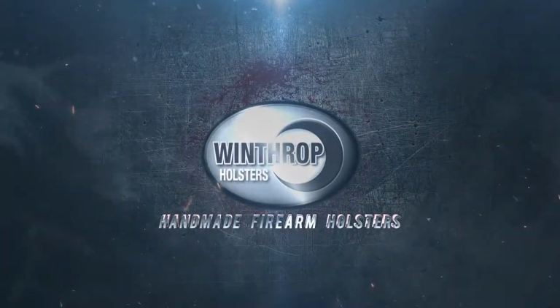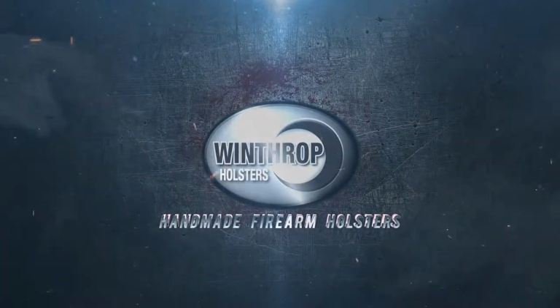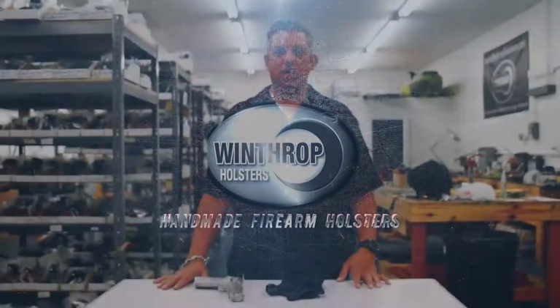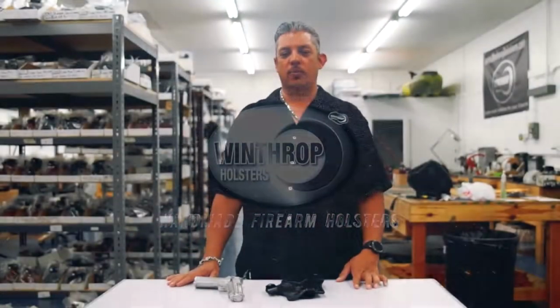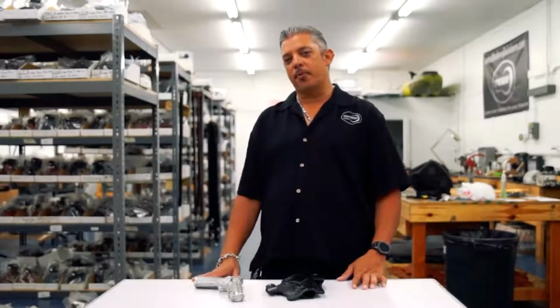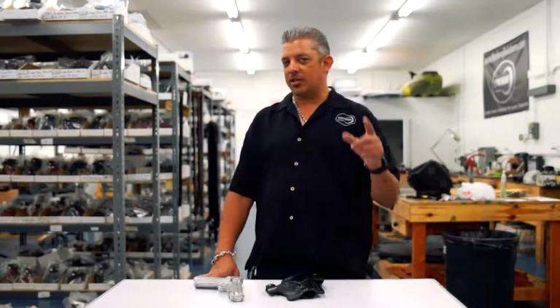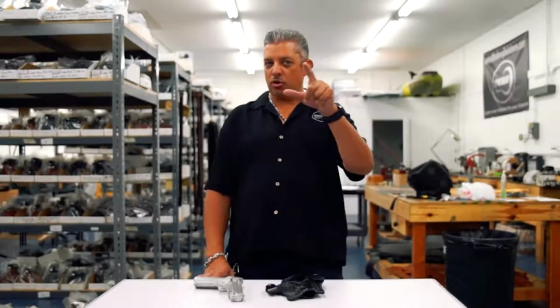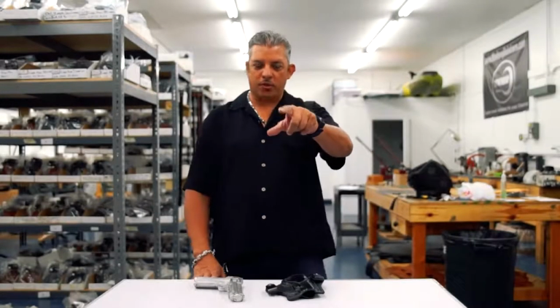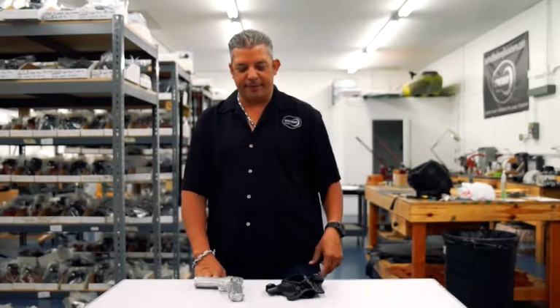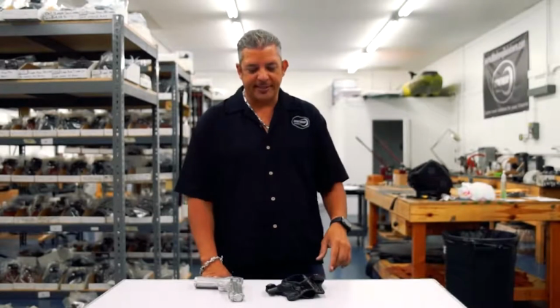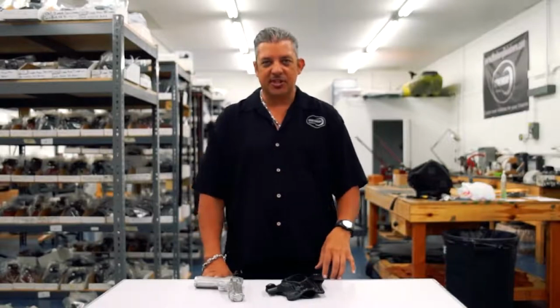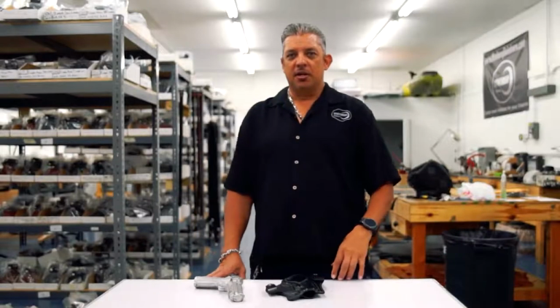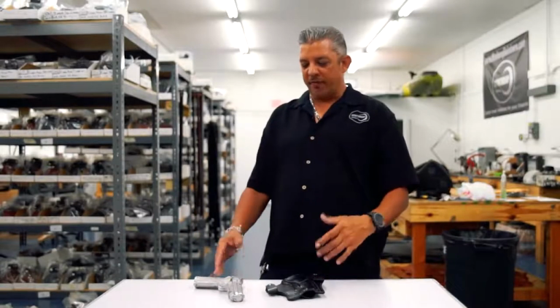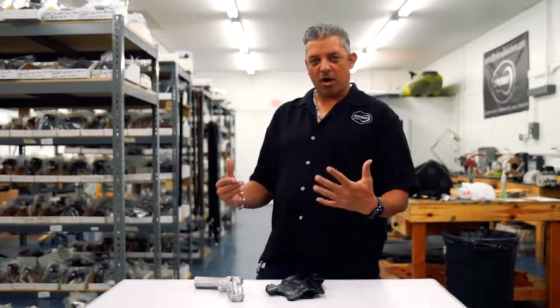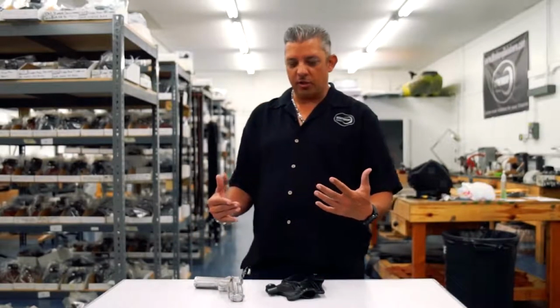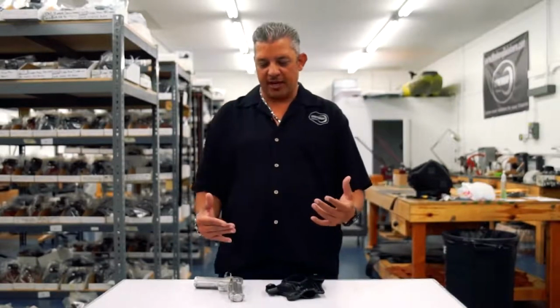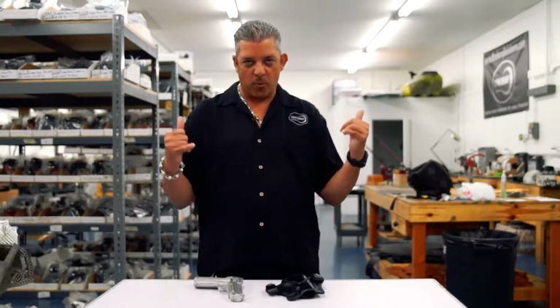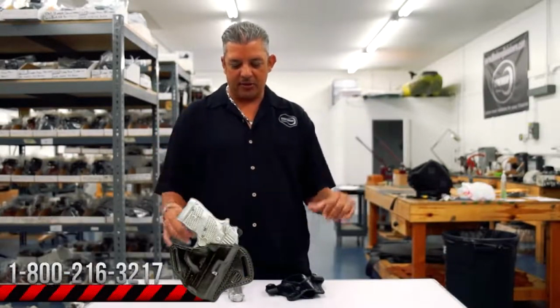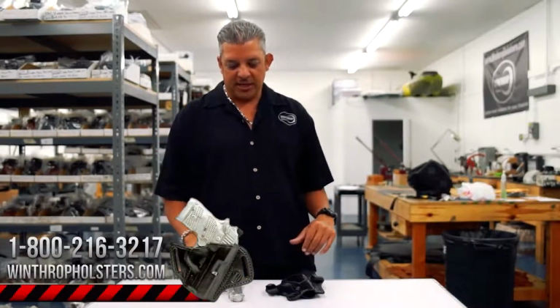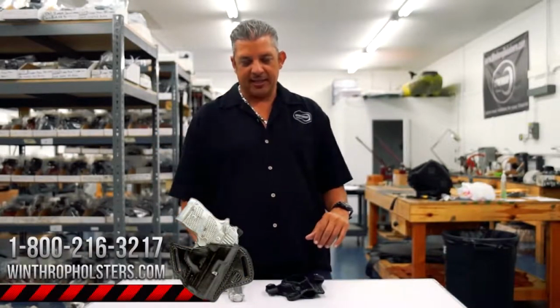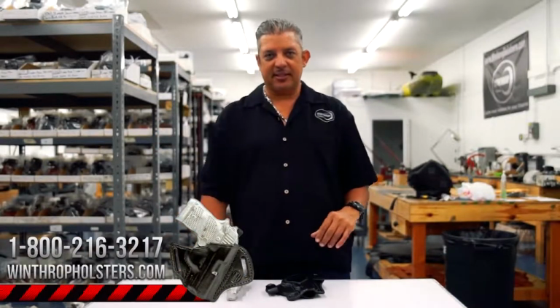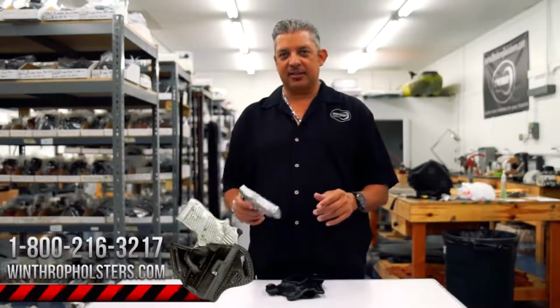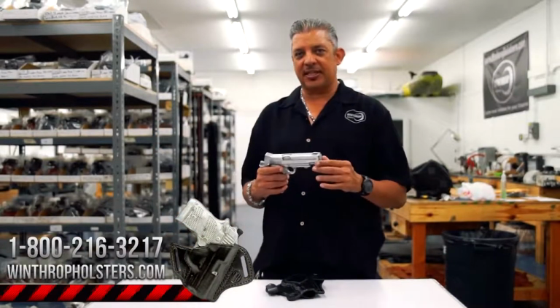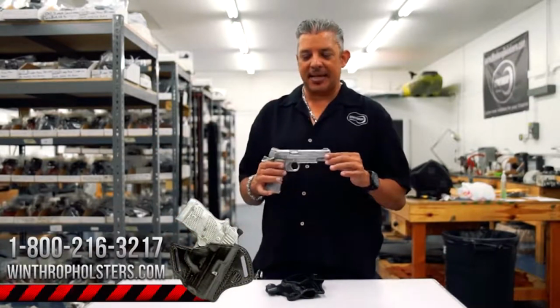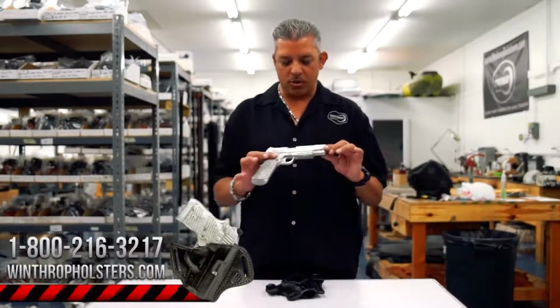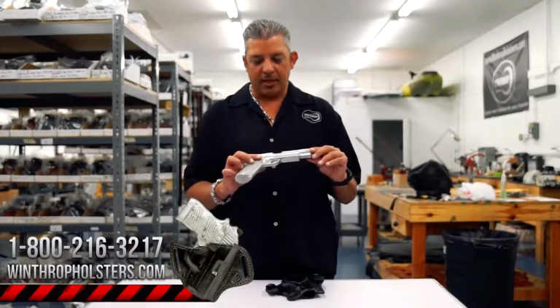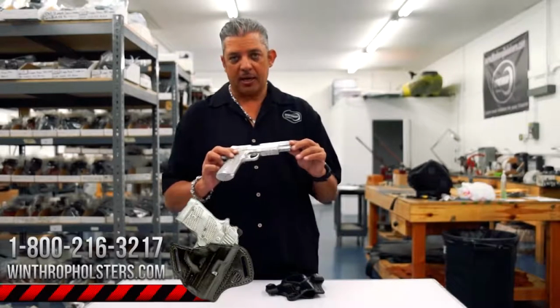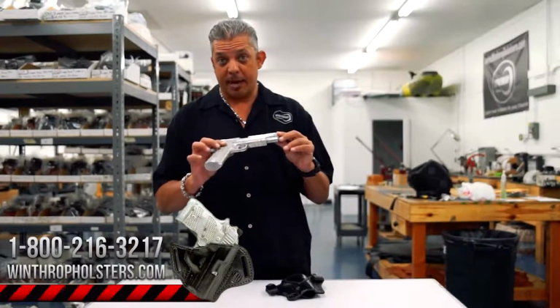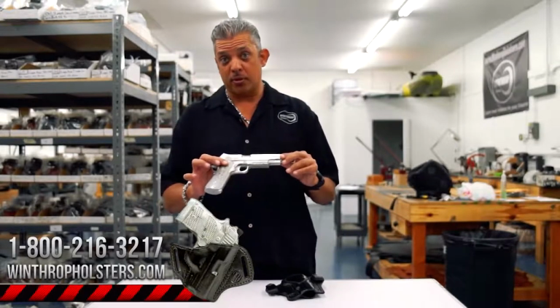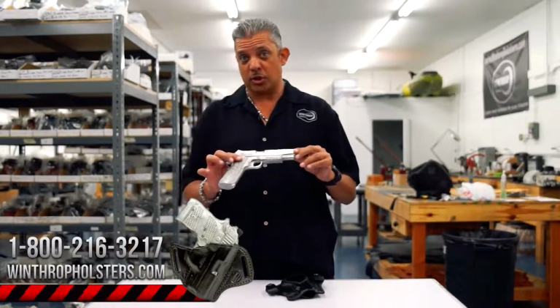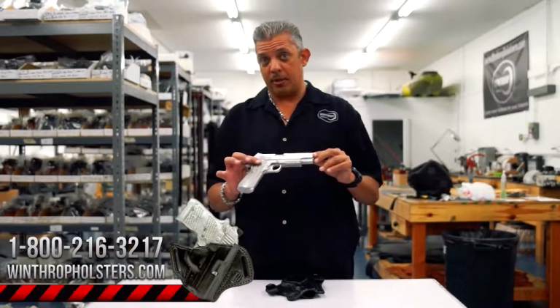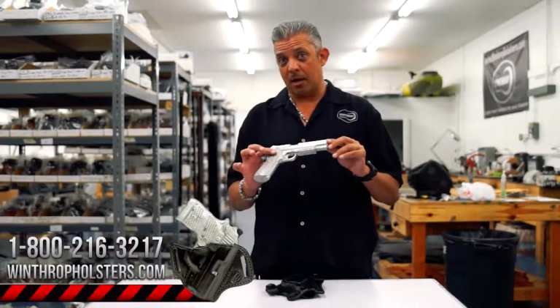Hello guys, welcome back to Winthrop Holsters. I'm your host Winthrop De Freitas. We have a product video today in our warehouse. It is the Sig Sauer Emperor Scorpion model.